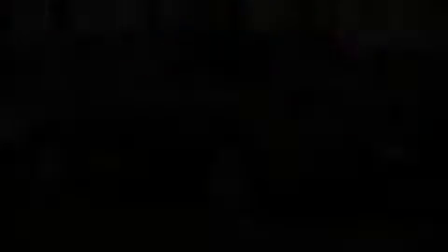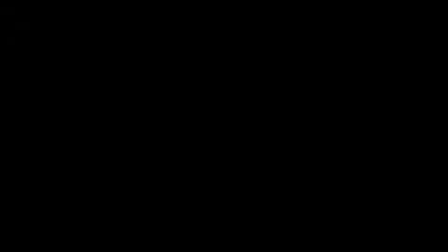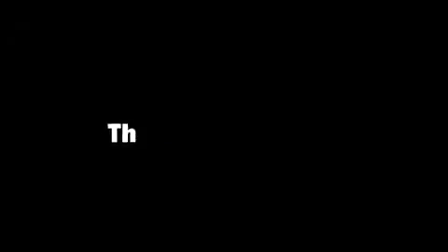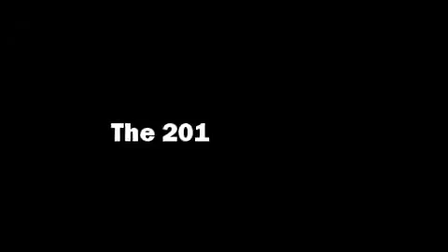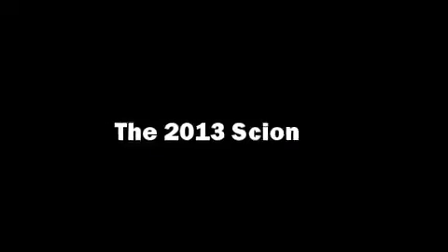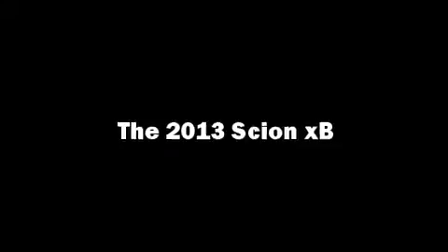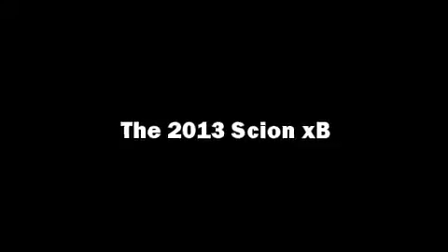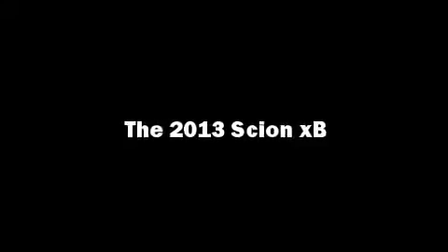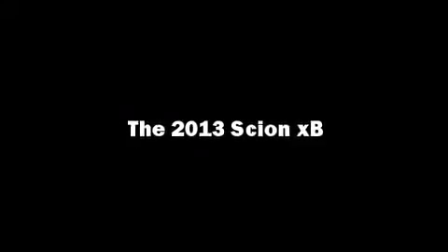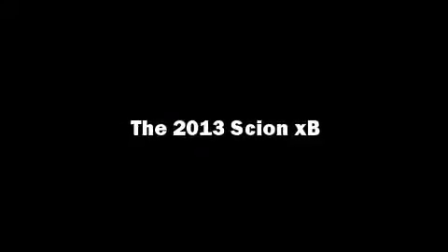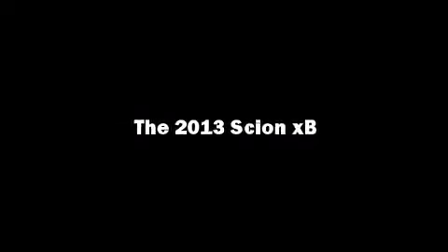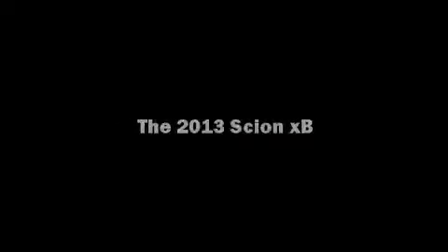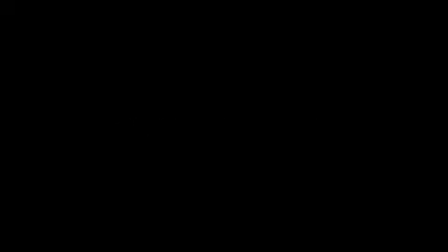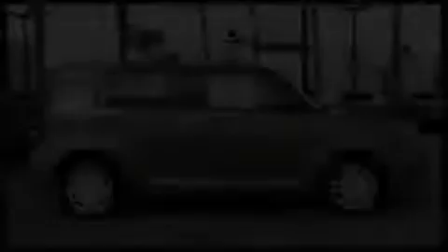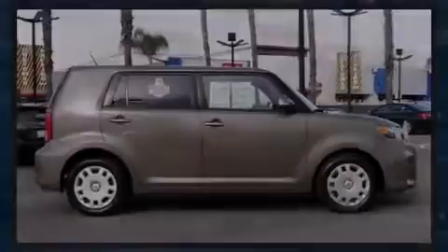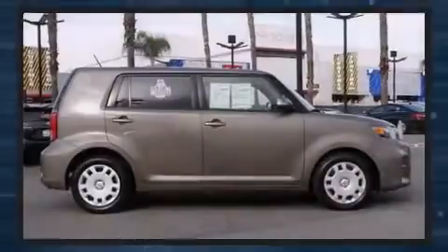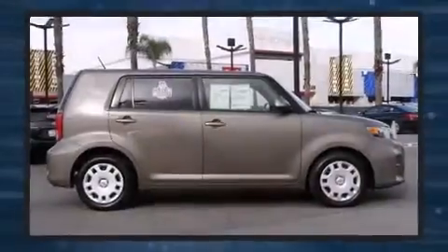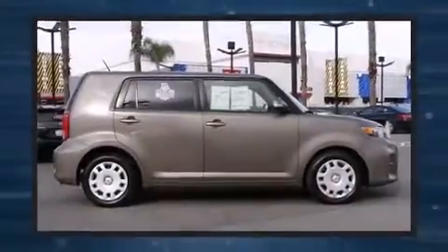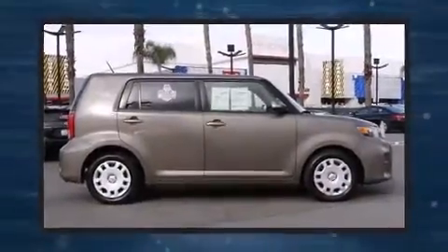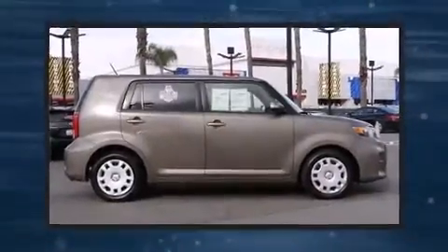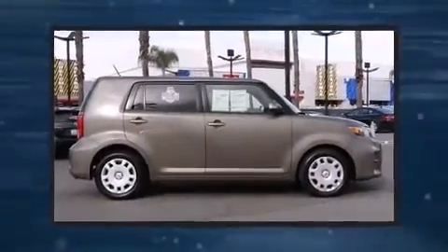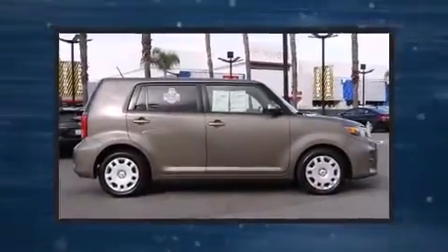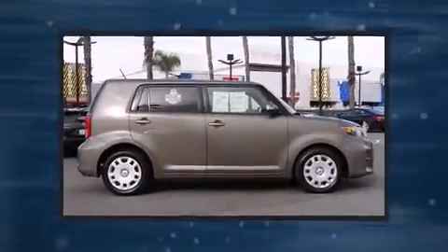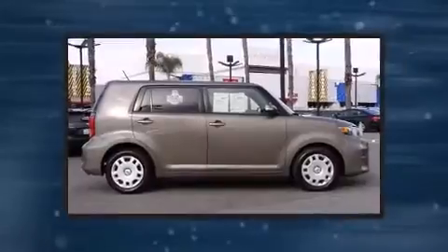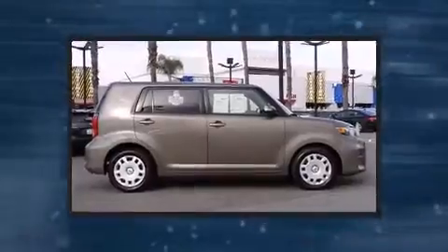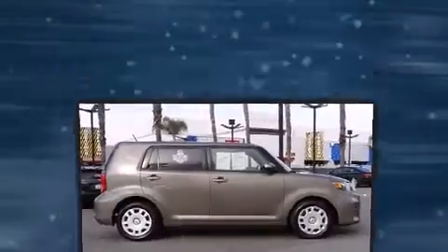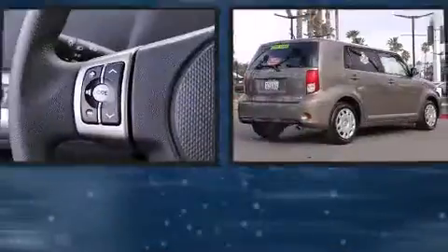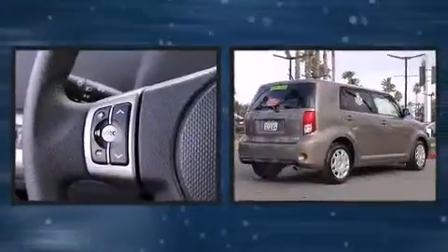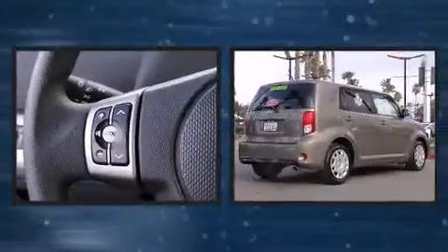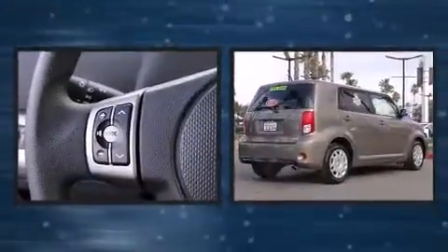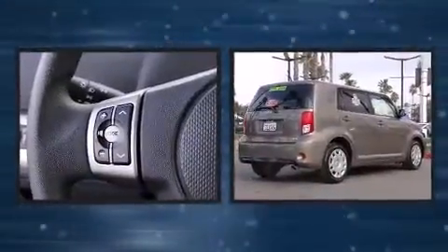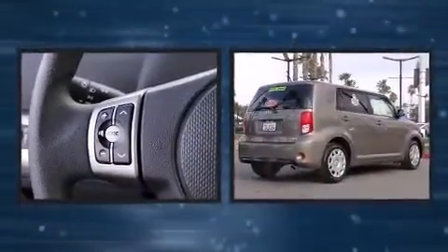Come test drive this 2013 Scion XB. This four-door, five-passenger wagon still has less than 10,000 miles.